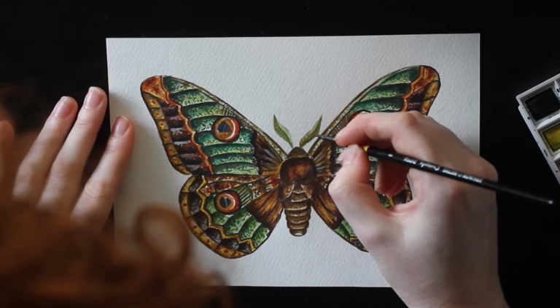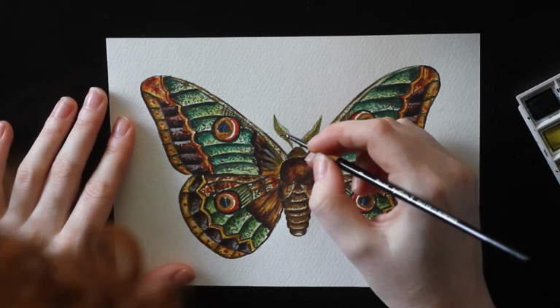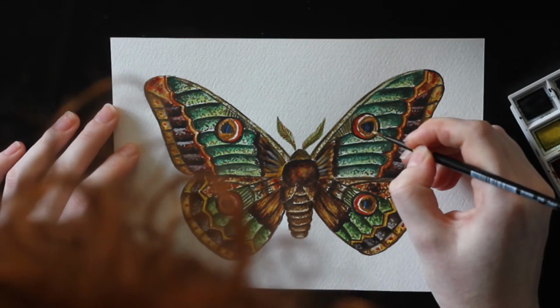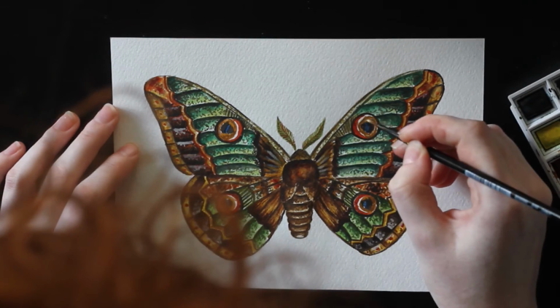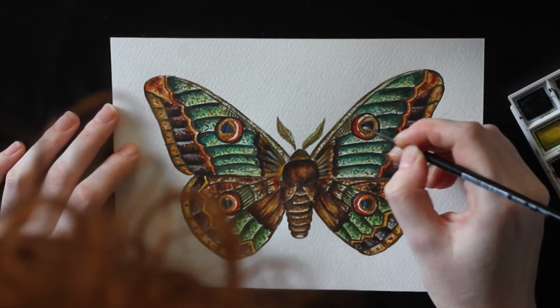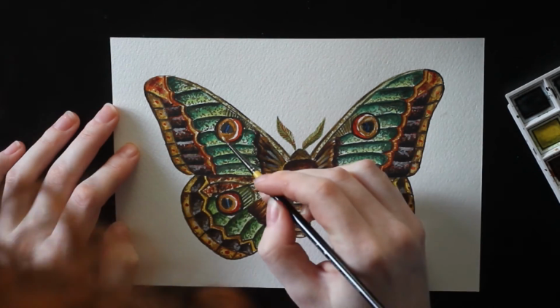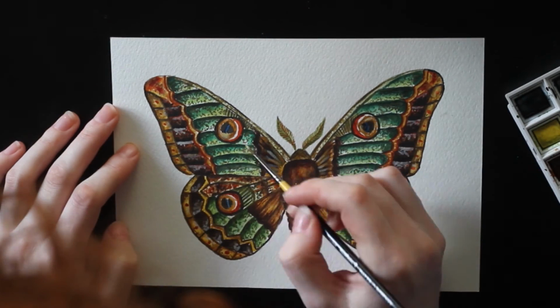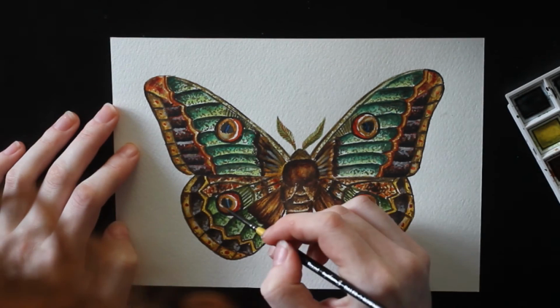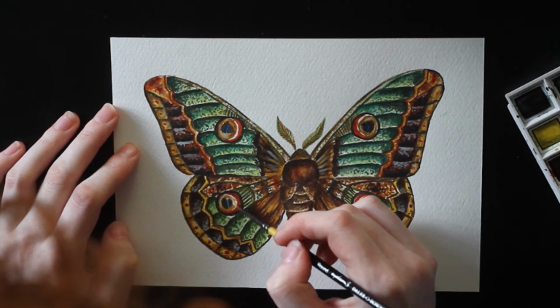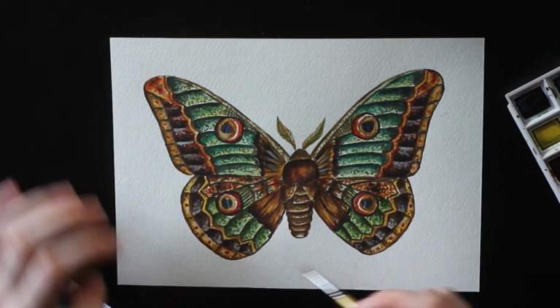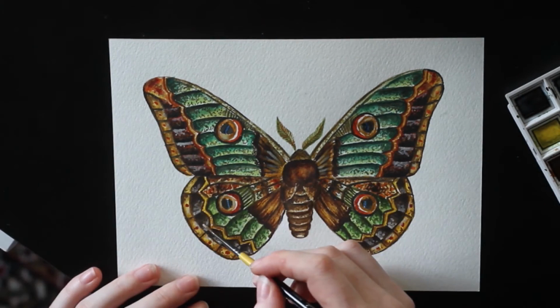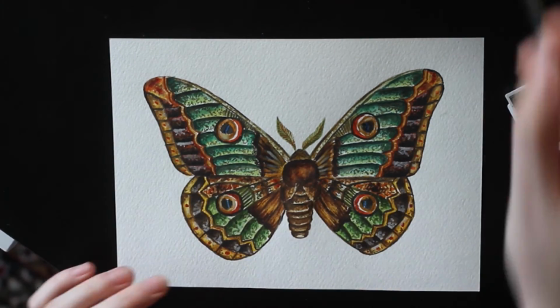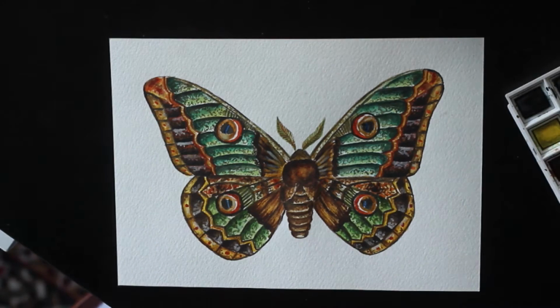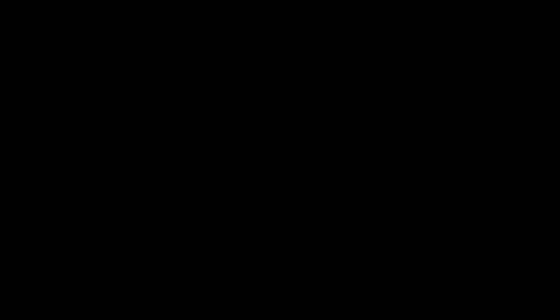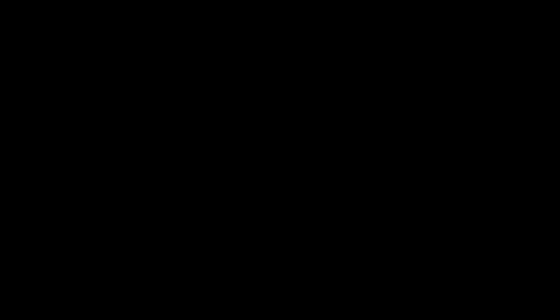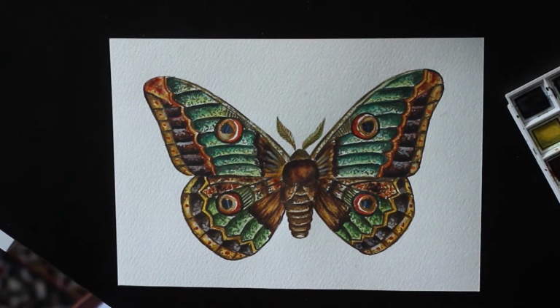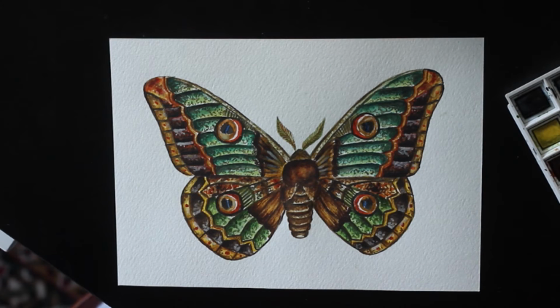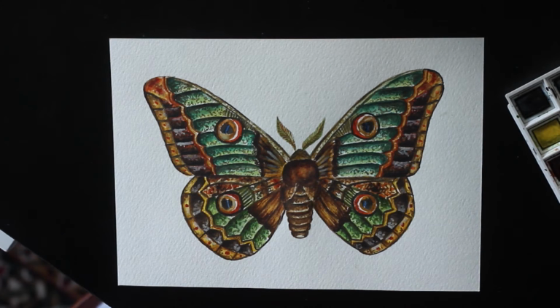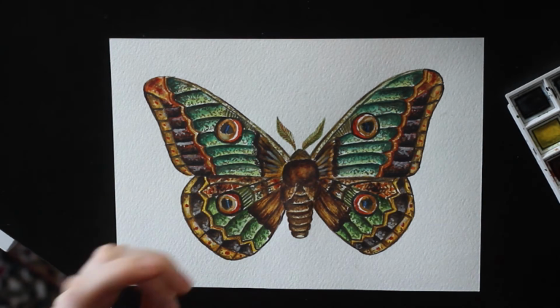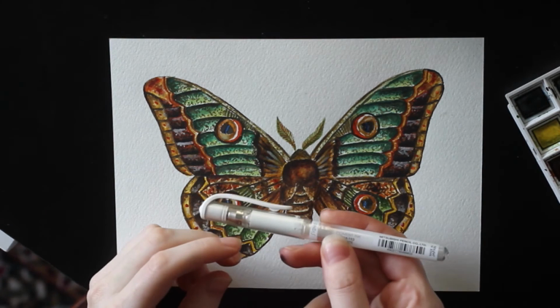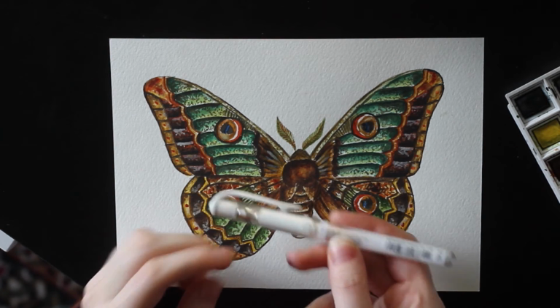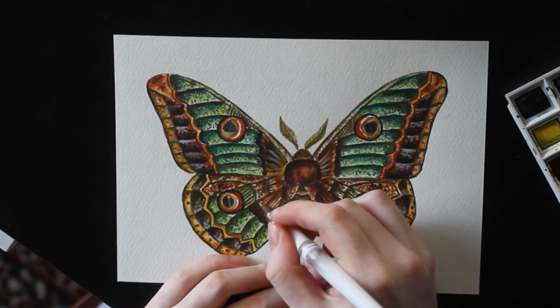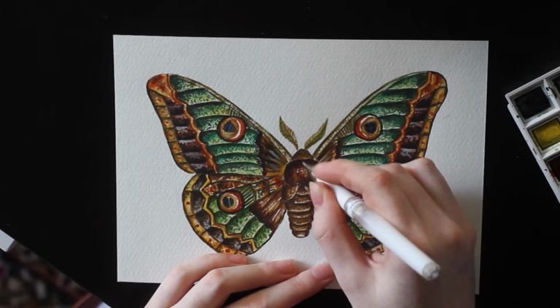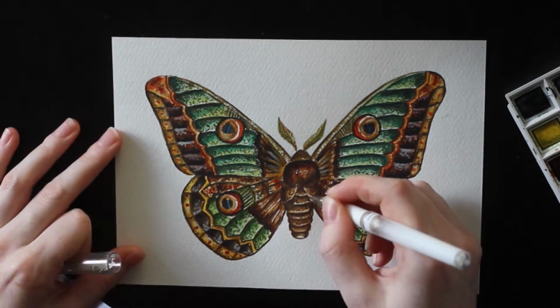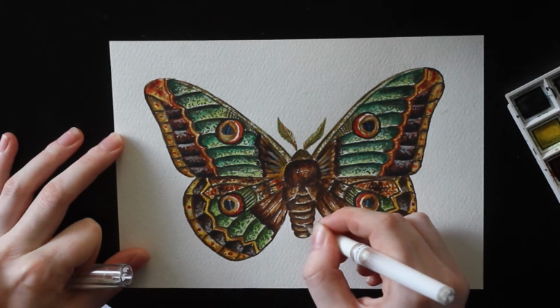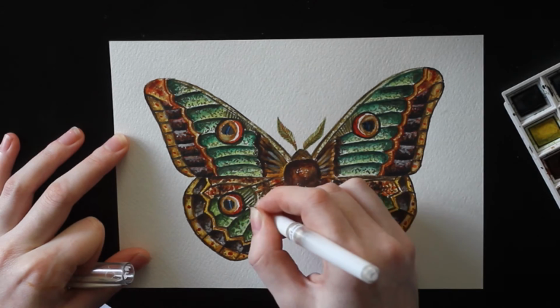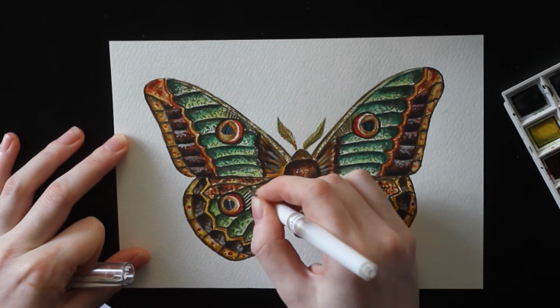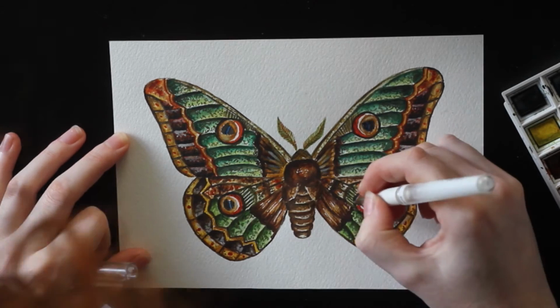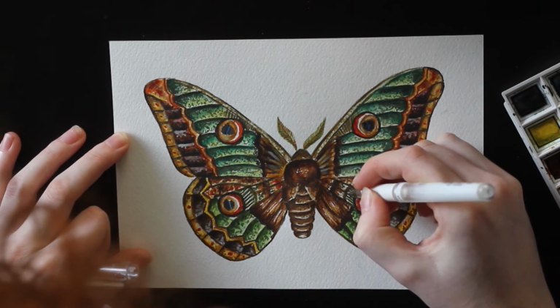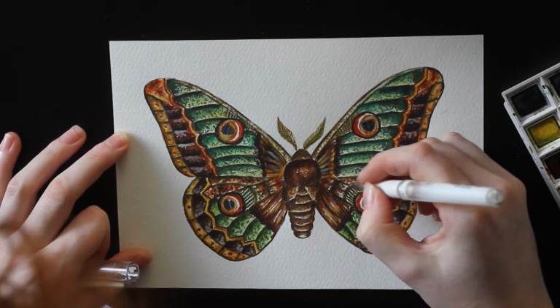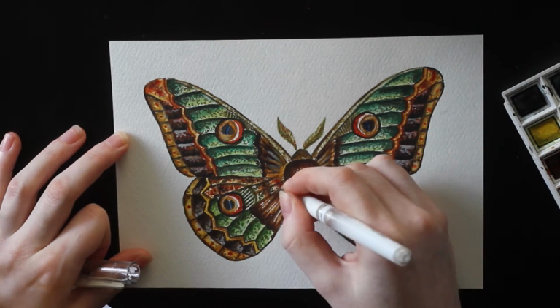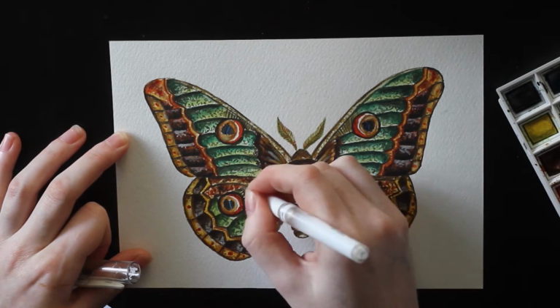At this point I am almost finished and I'm using this white pen to add some highlights. It doesn't make a big difference, but I really think you can tell if you used it or not.